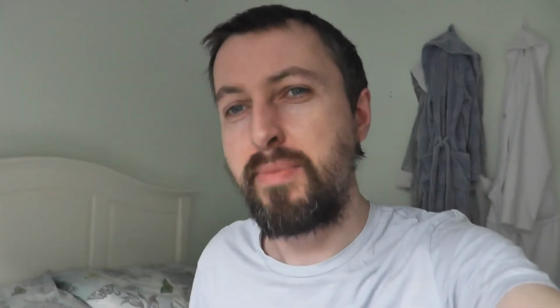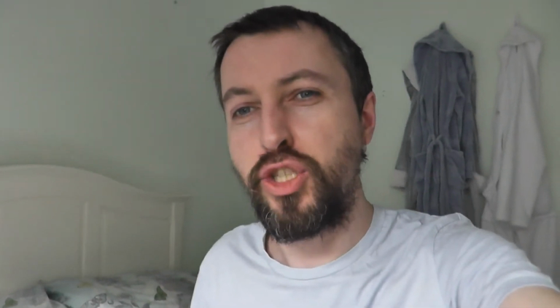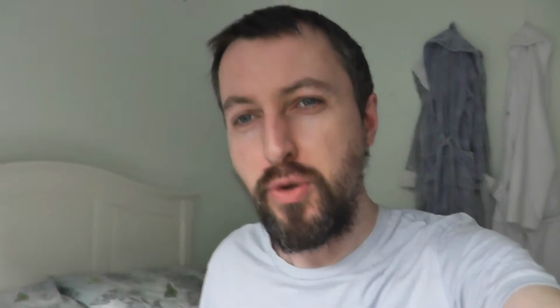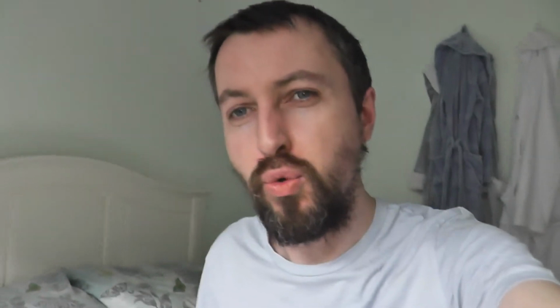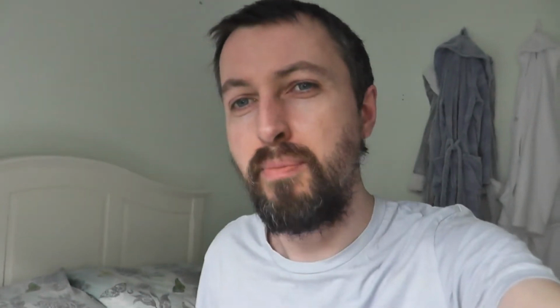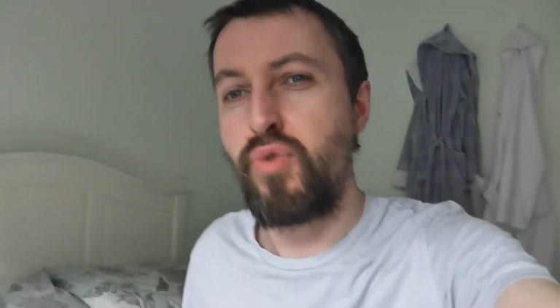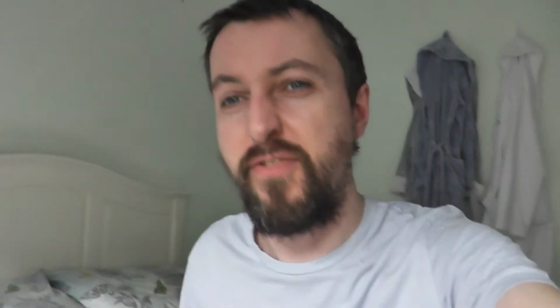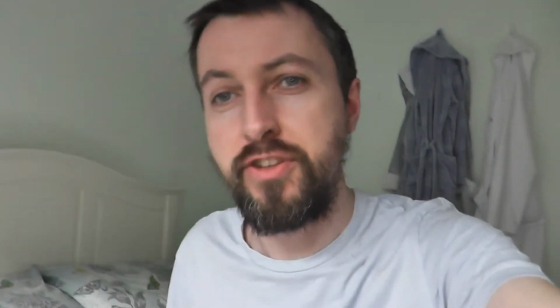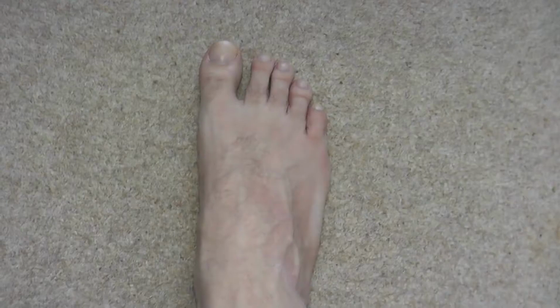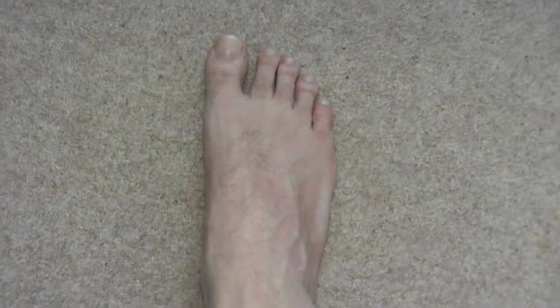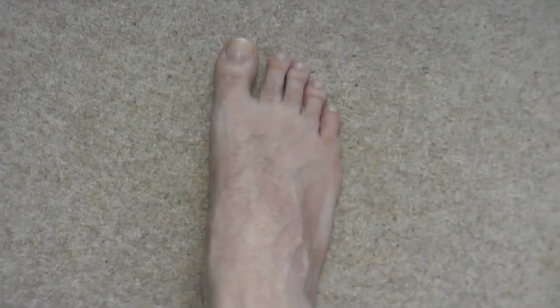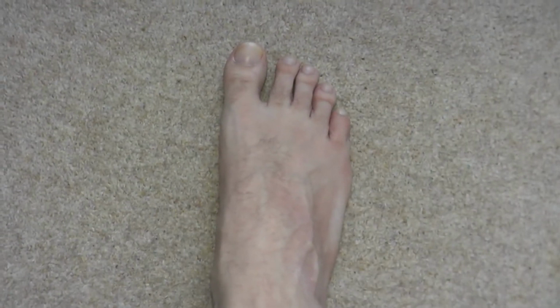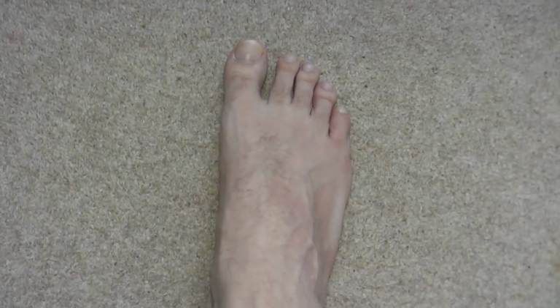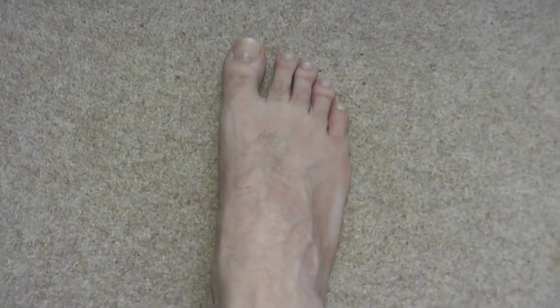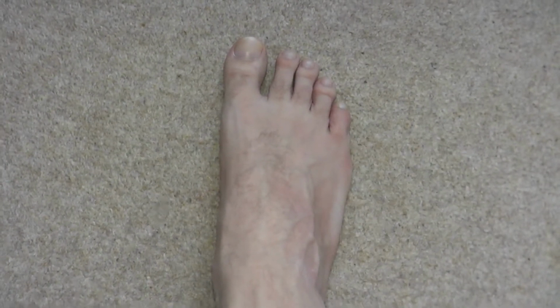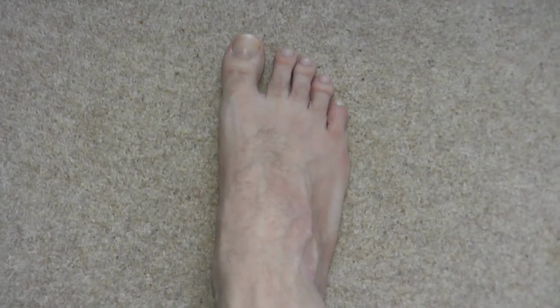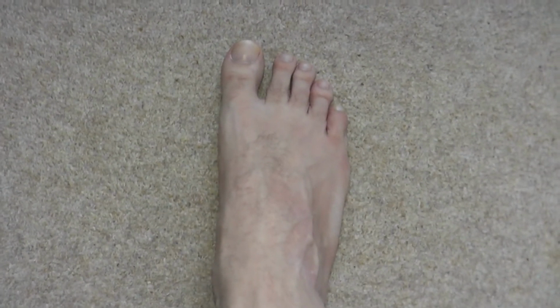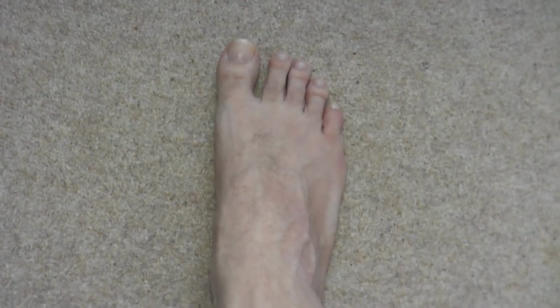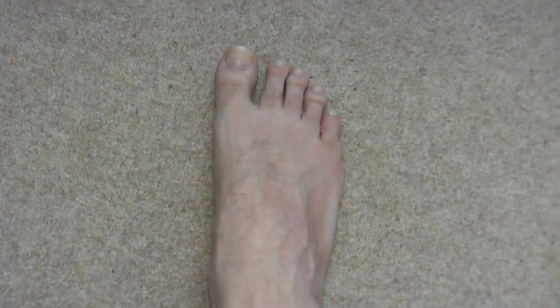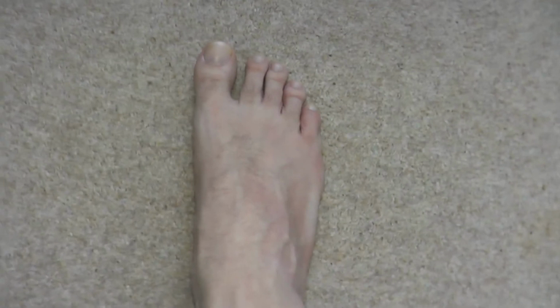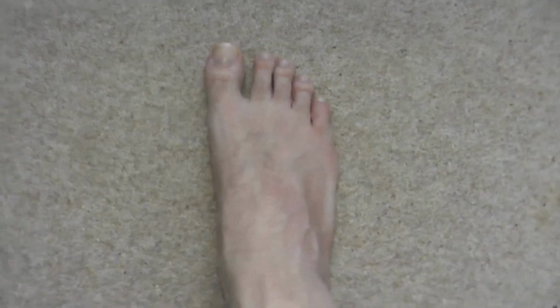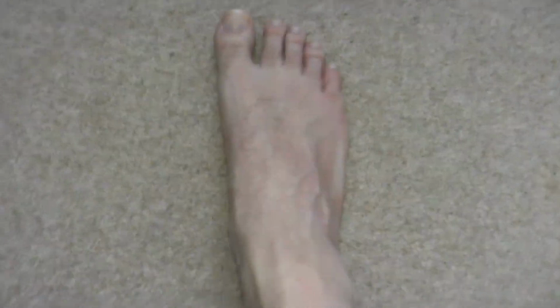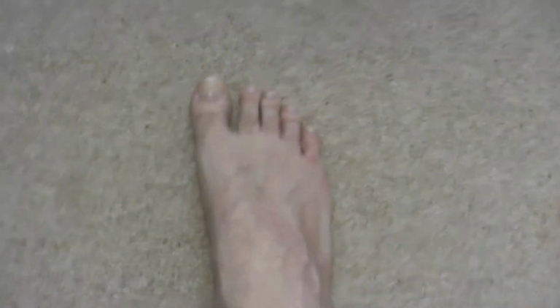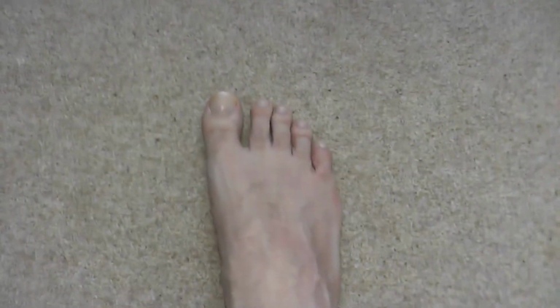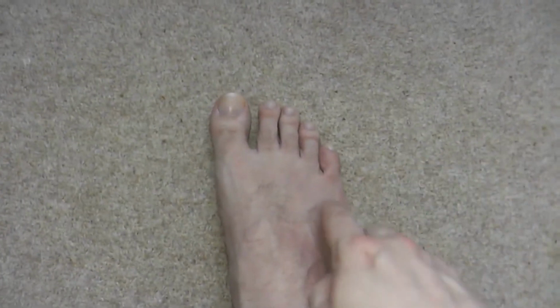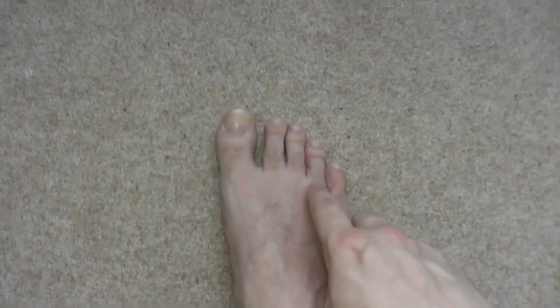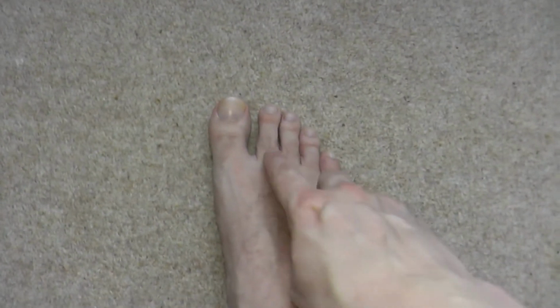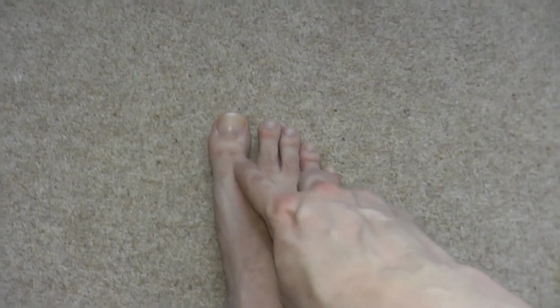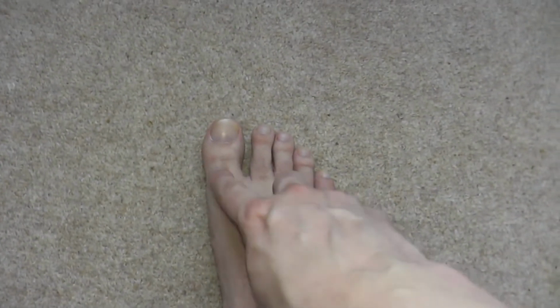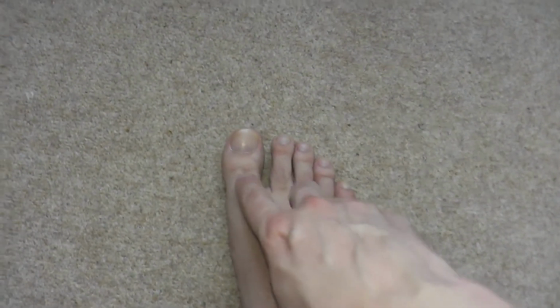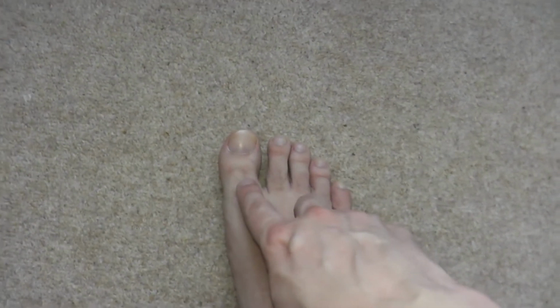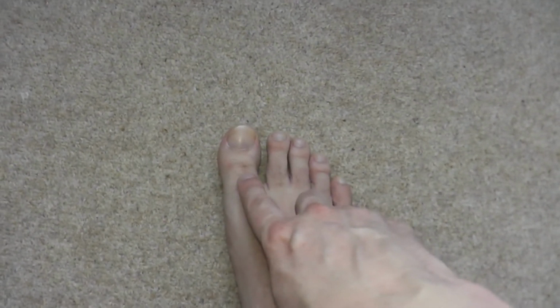So I'm going to show you all my right foot. Here it is, my right foot, looking very footy and containing all five toes, including the big one.